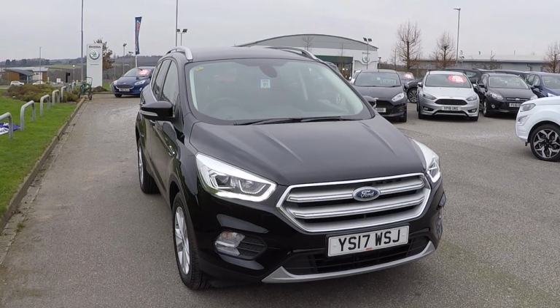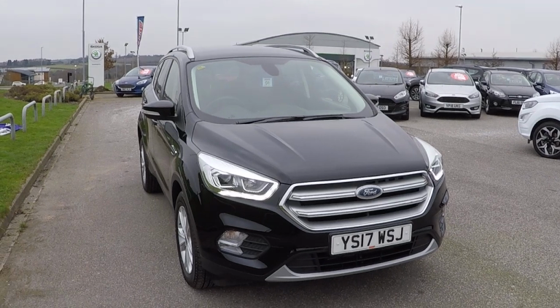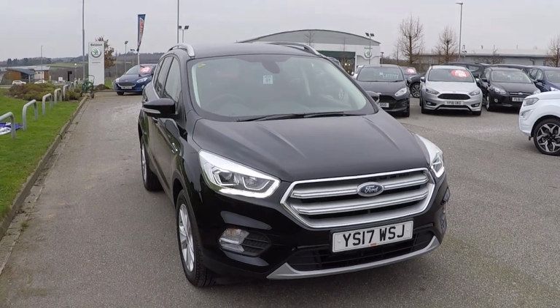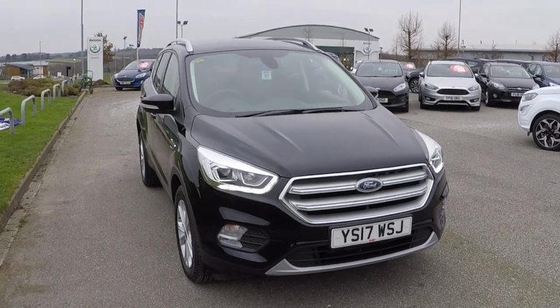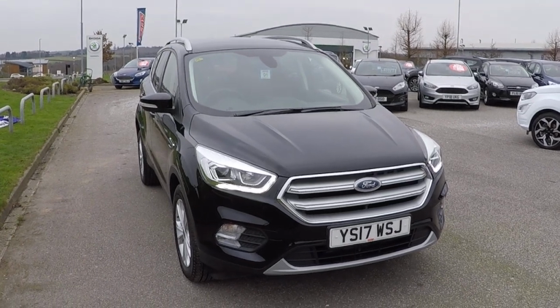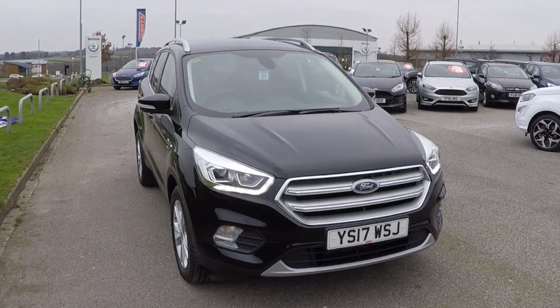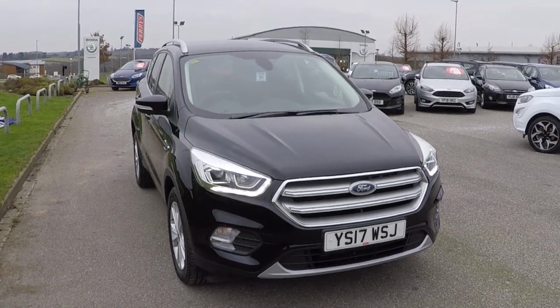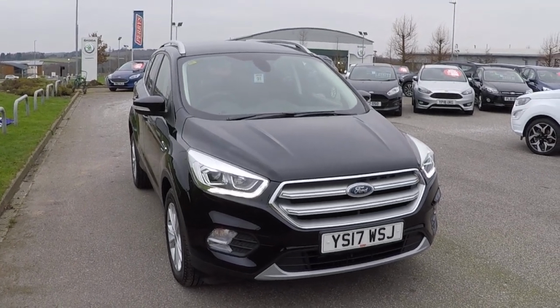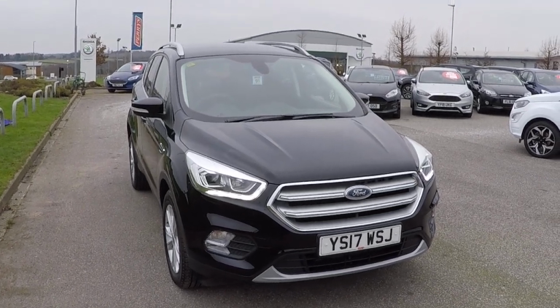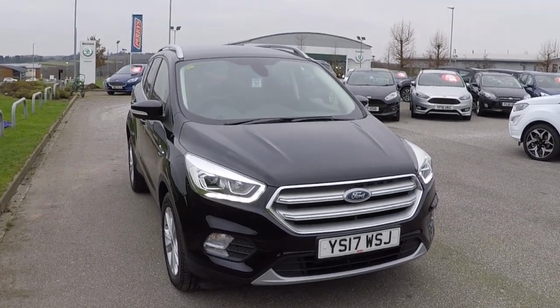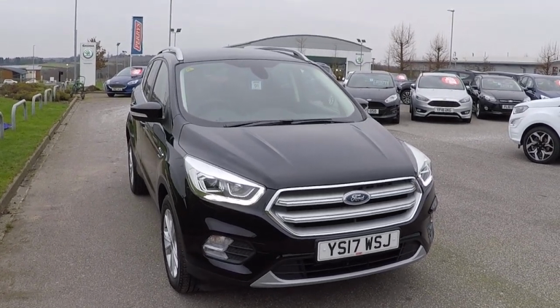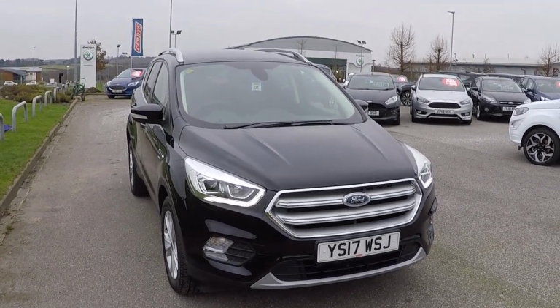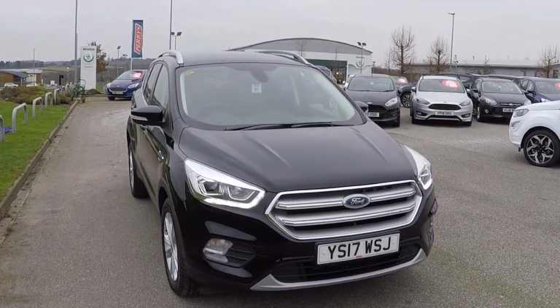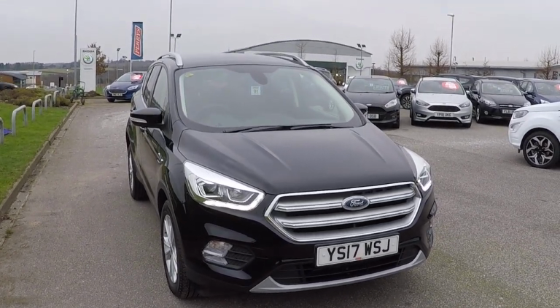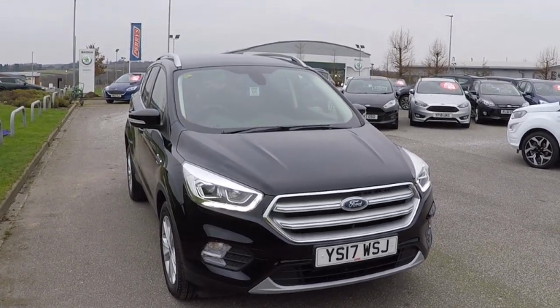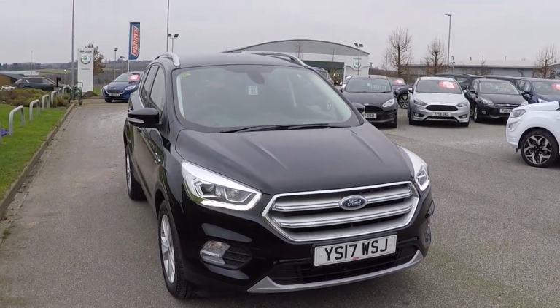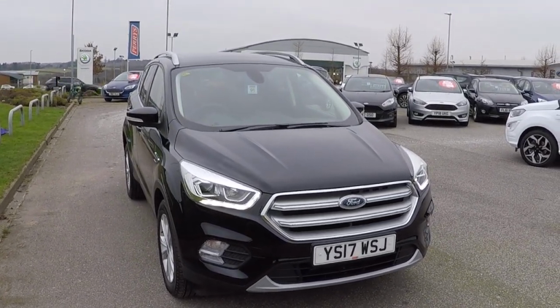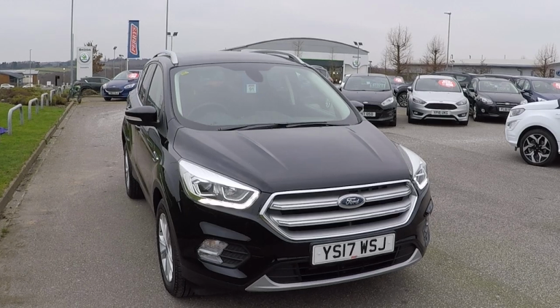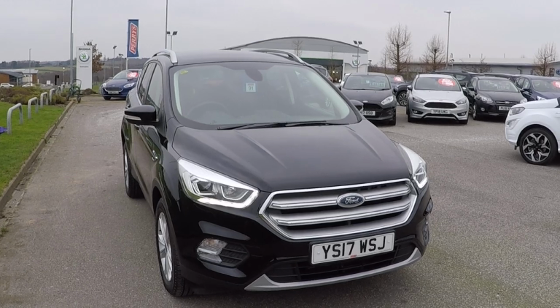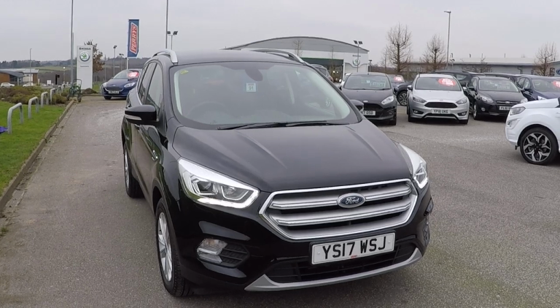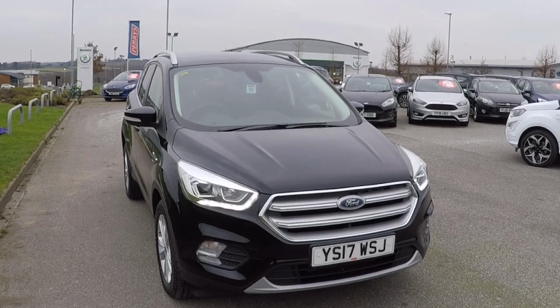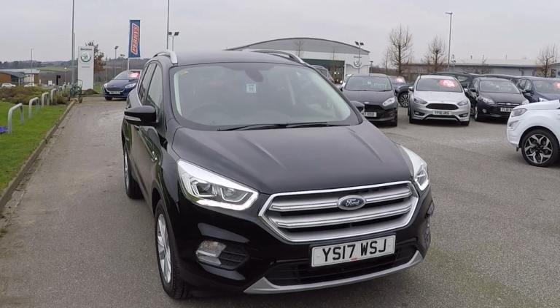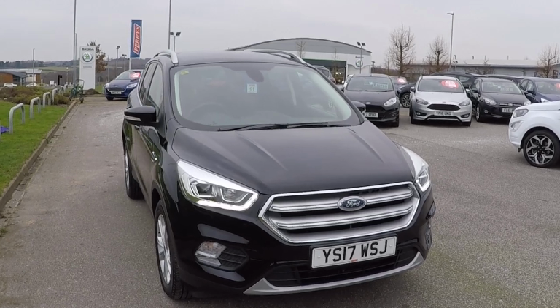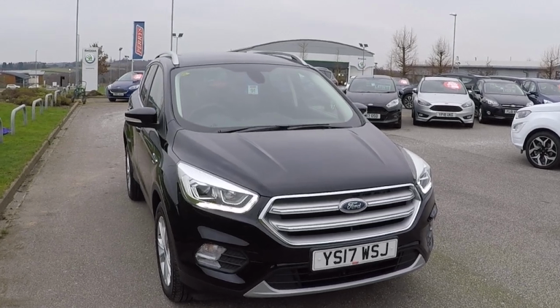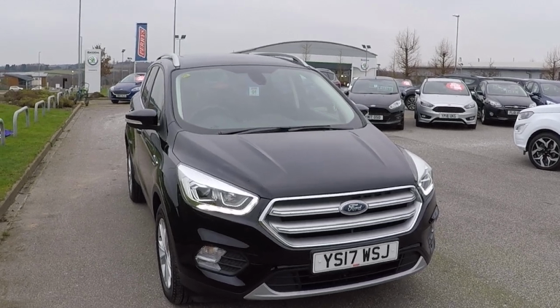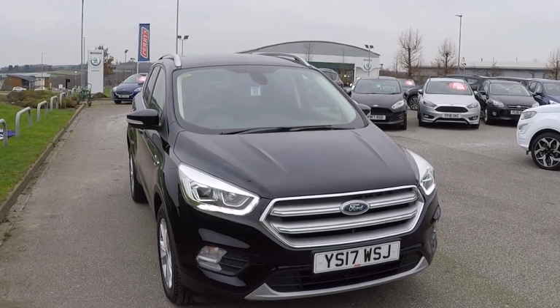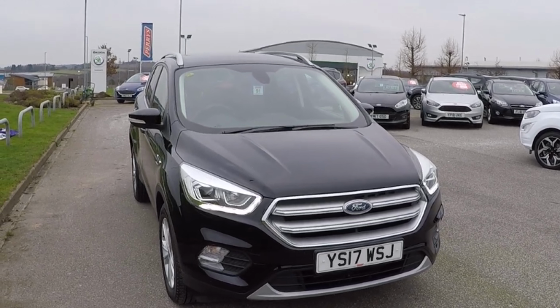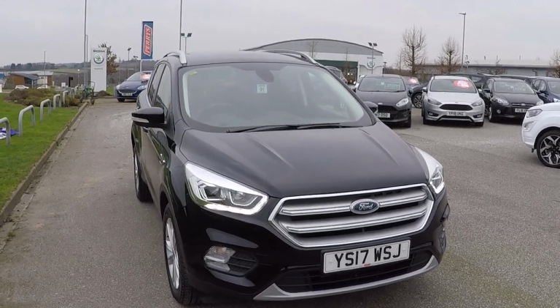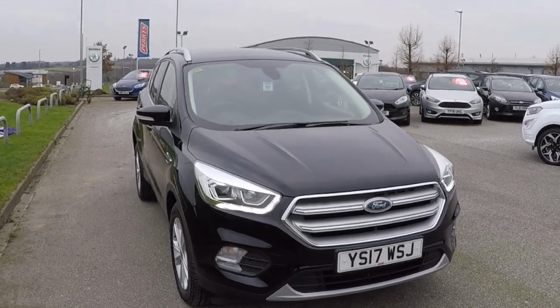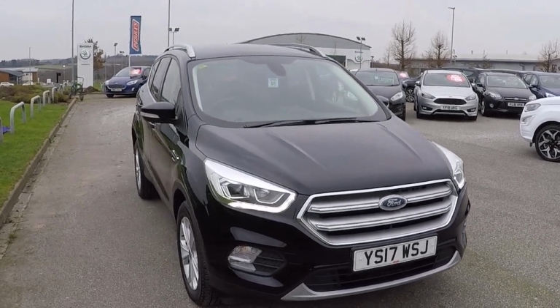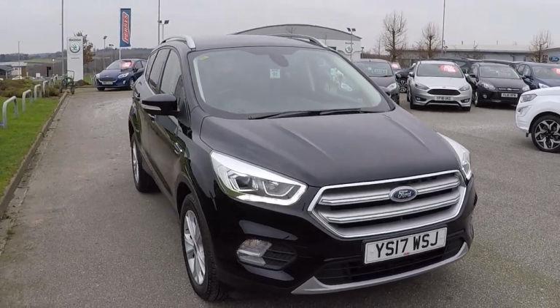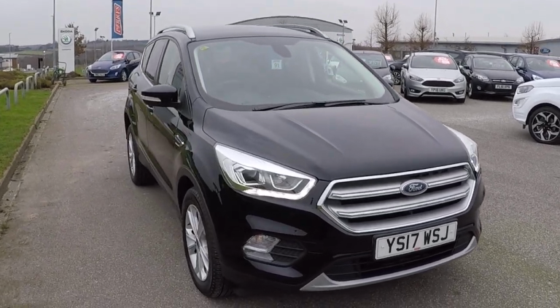Hello and welcome to Perrys at Mansfield and Marquays. Today's featured walk around video is this Ford Cougar, 1.5 diesel titanium auto, two wheel drive.